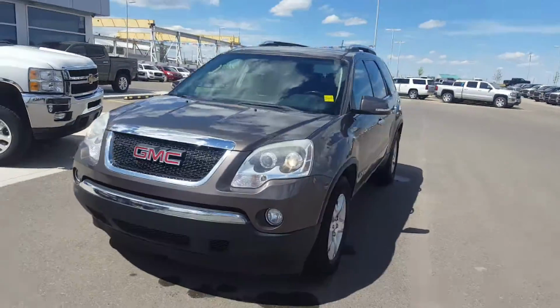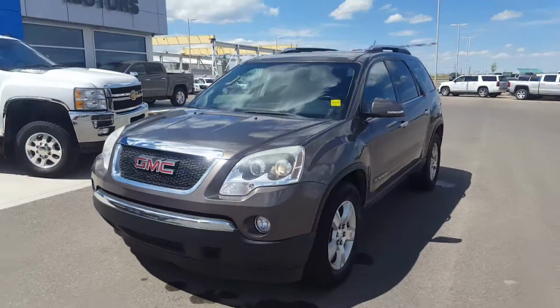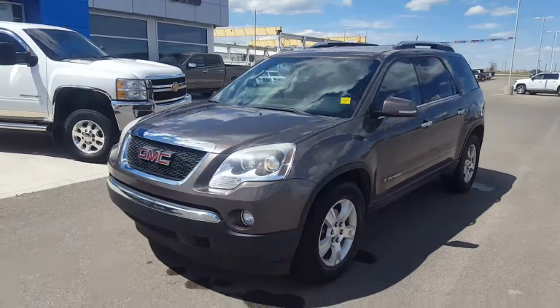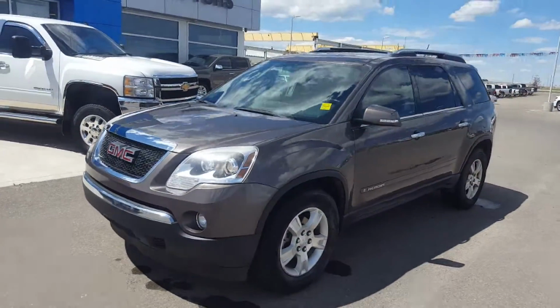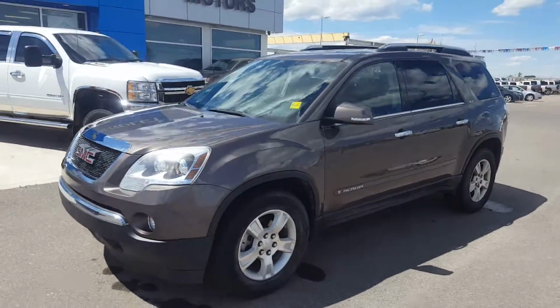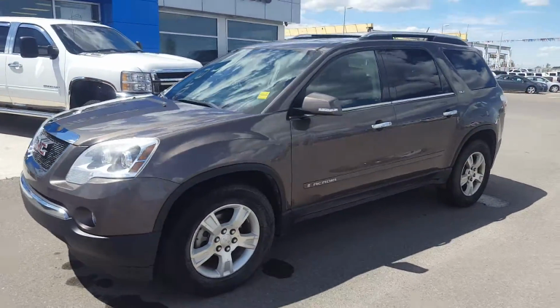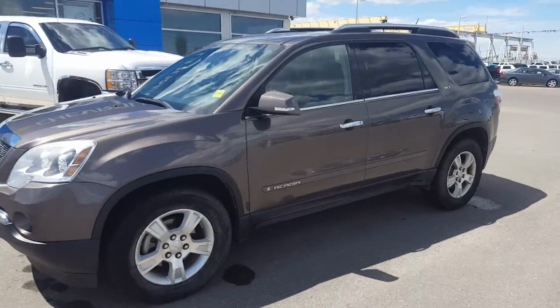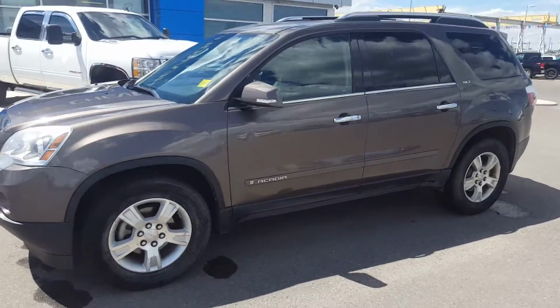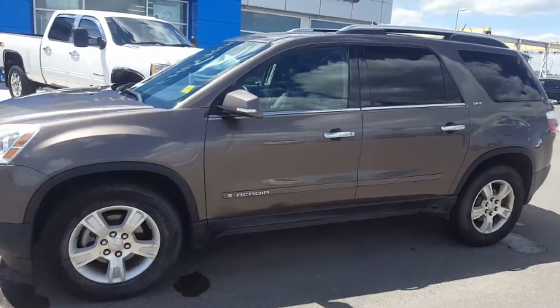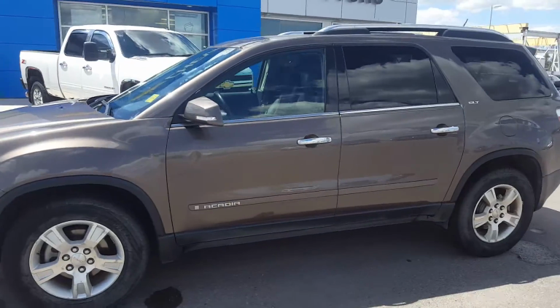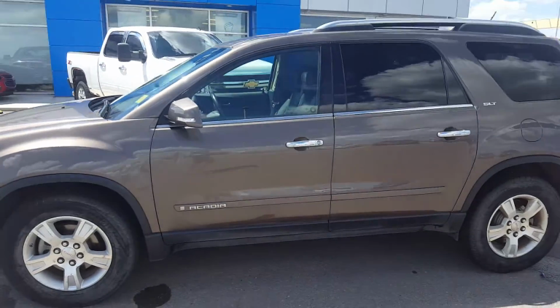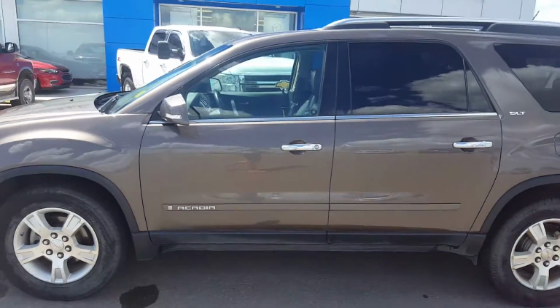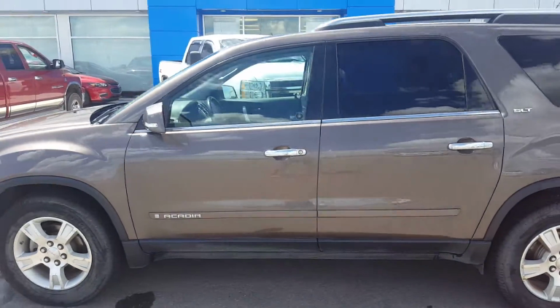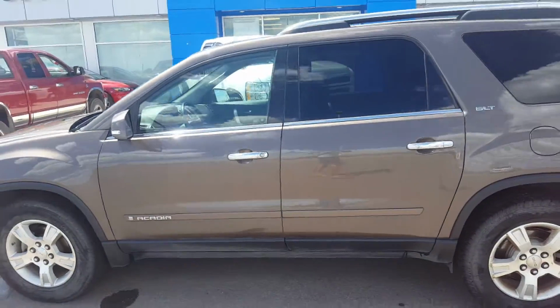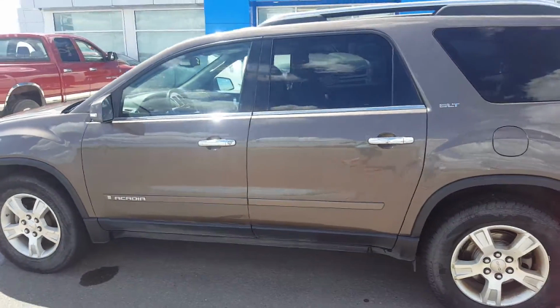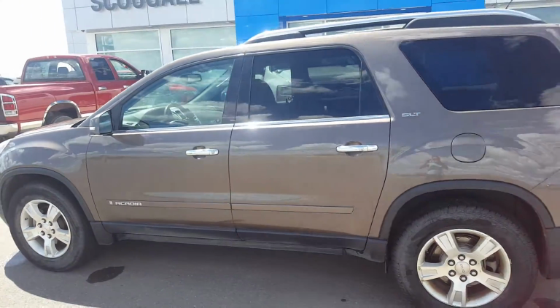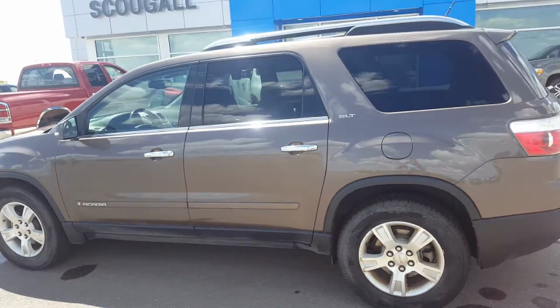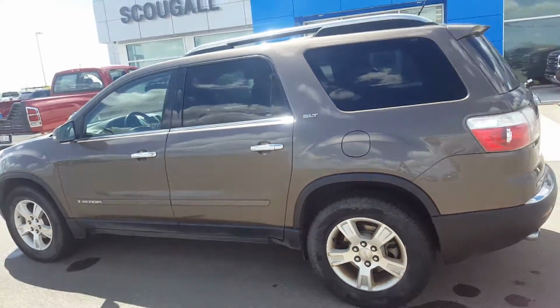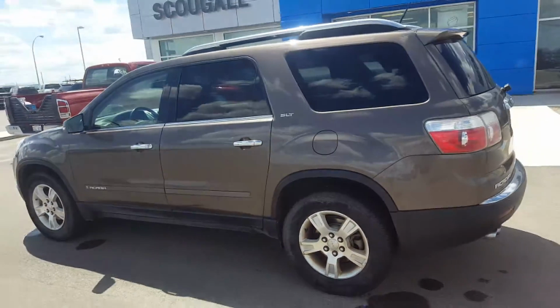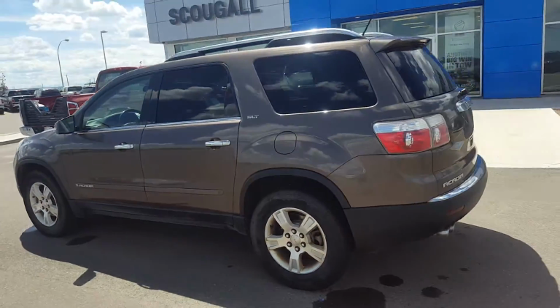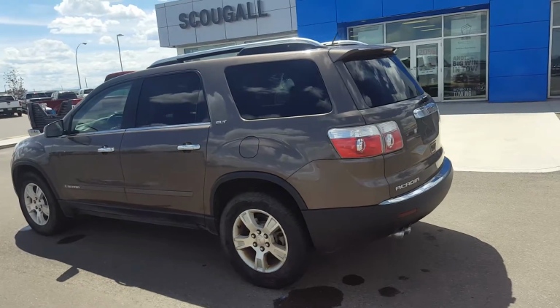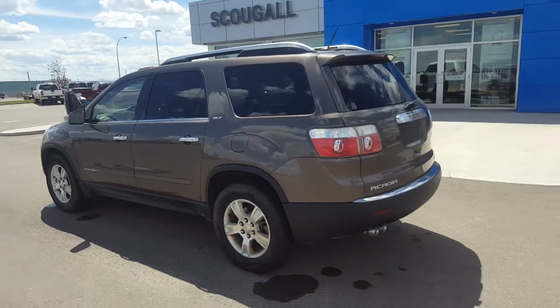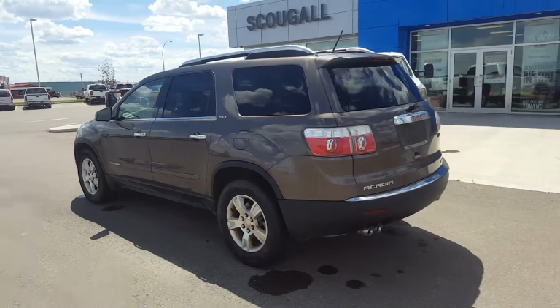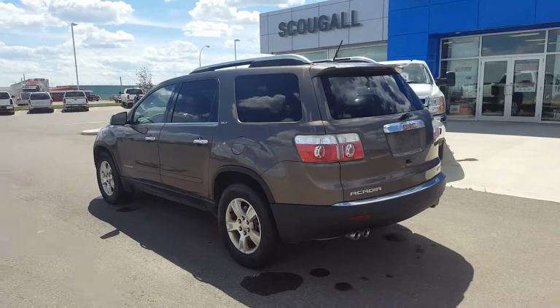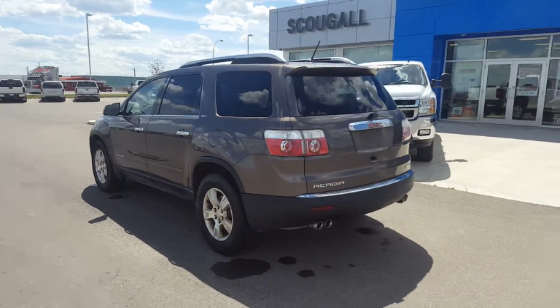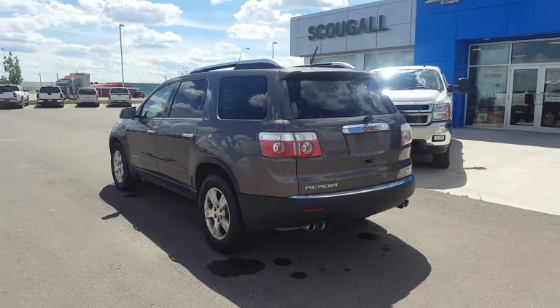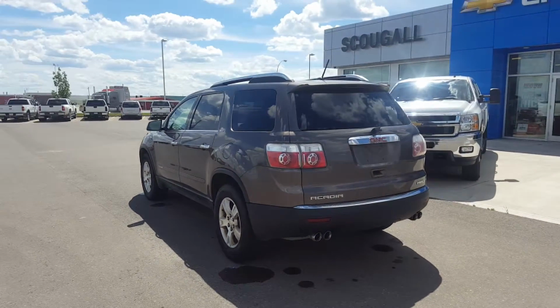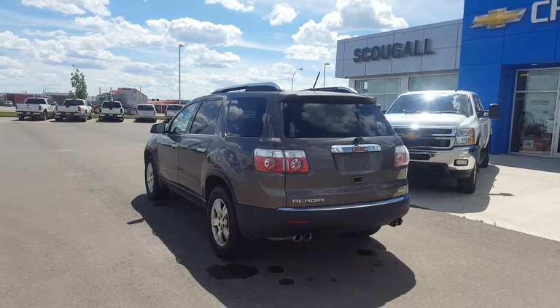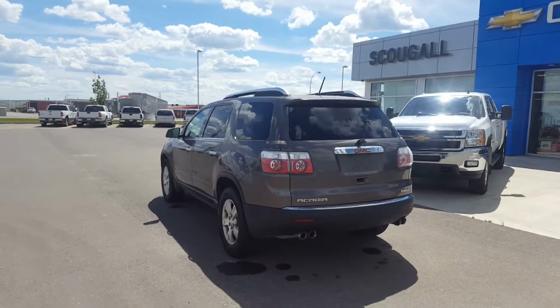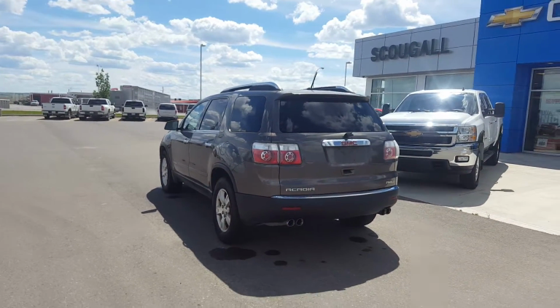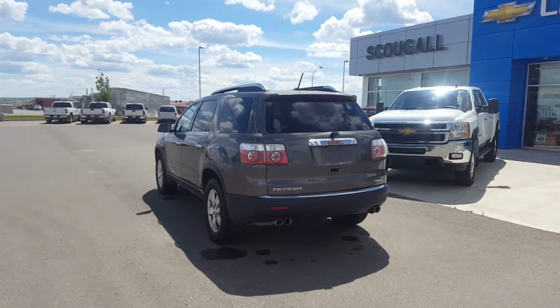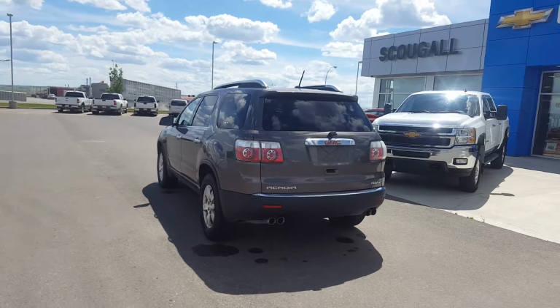It has an all-leather interior, heated front seats, AM, FM and XM radio, OnStar and so much more. It is listed for only $15,900. Give us a call today at 403-553-3311 or visit us on the web at skuglemotors.com.